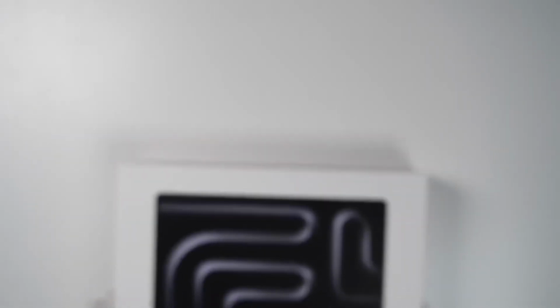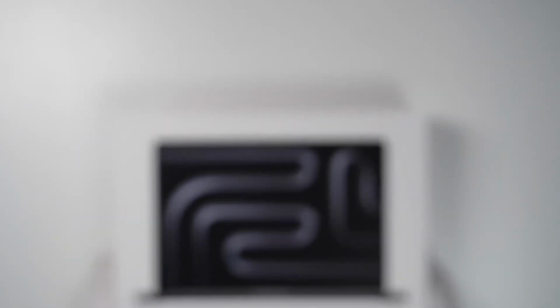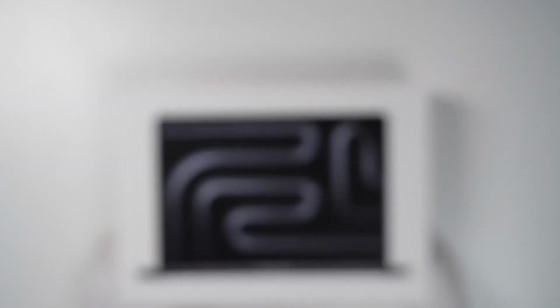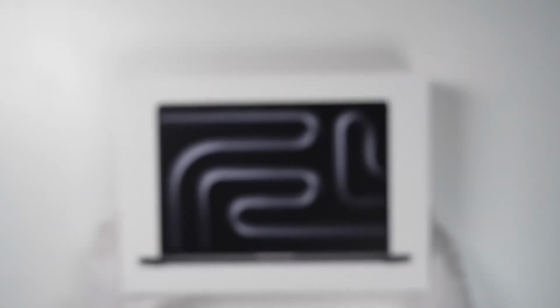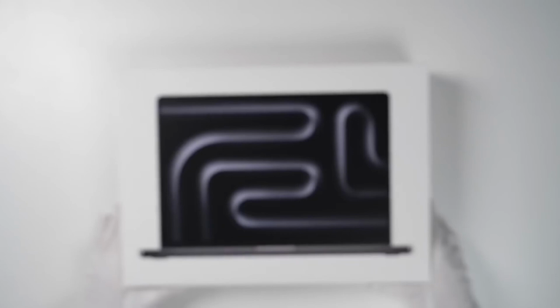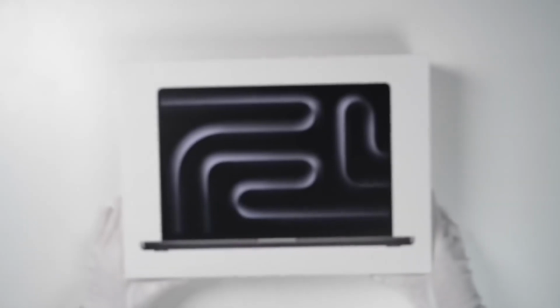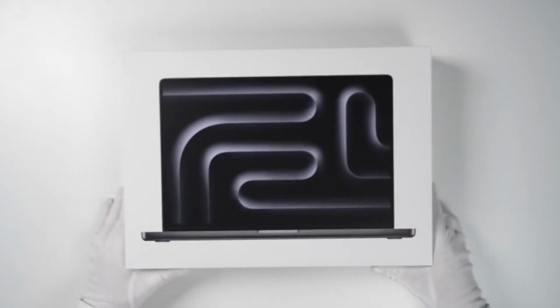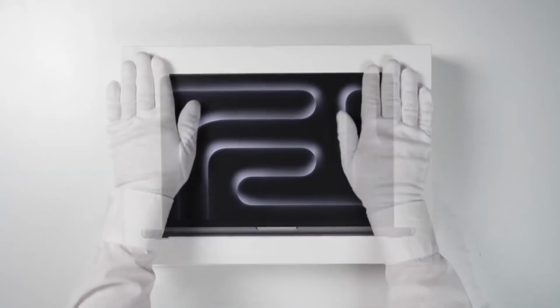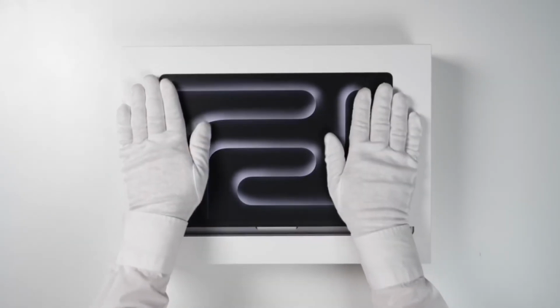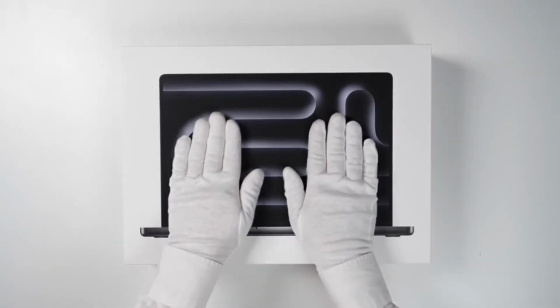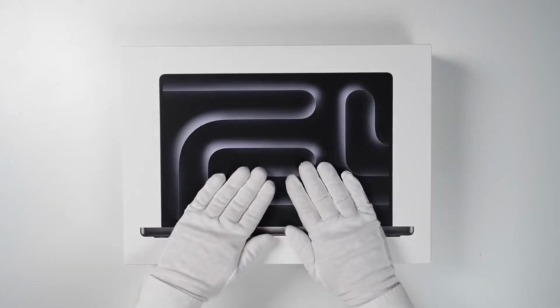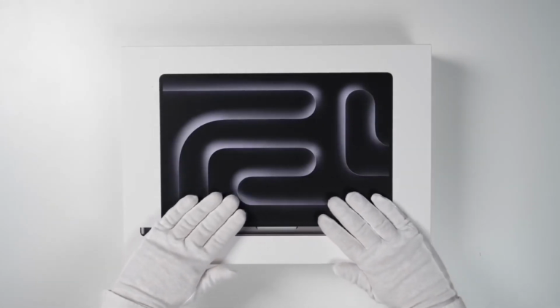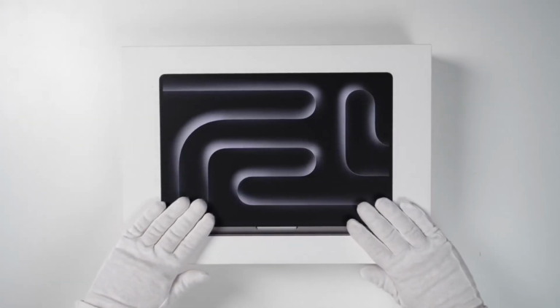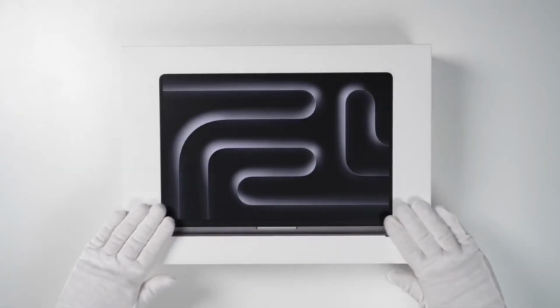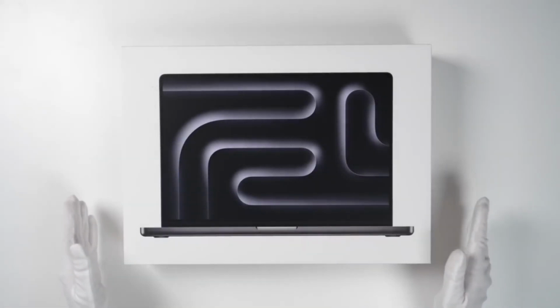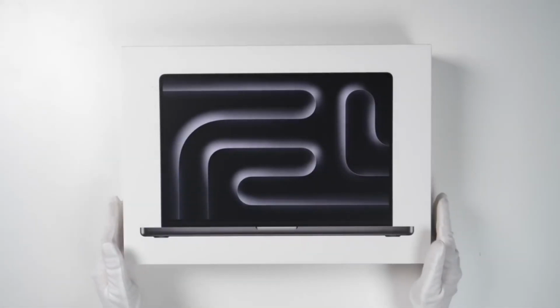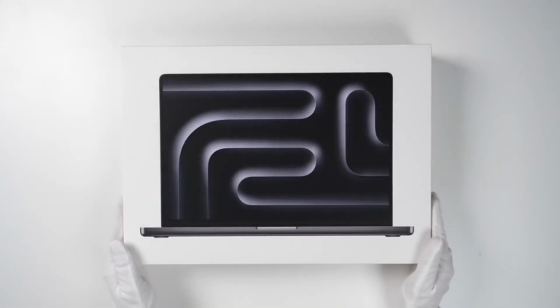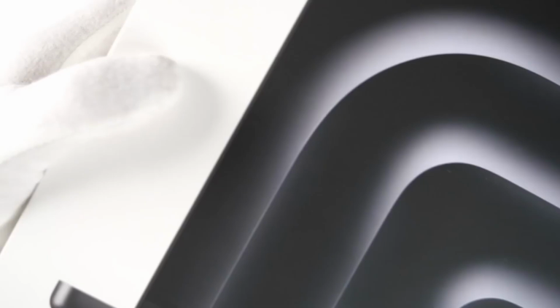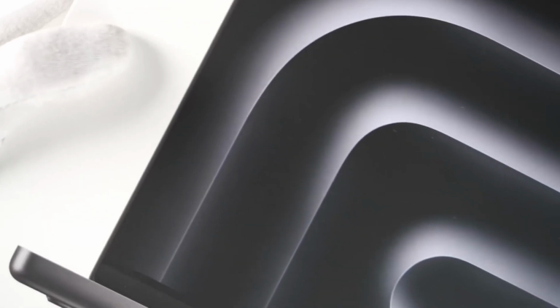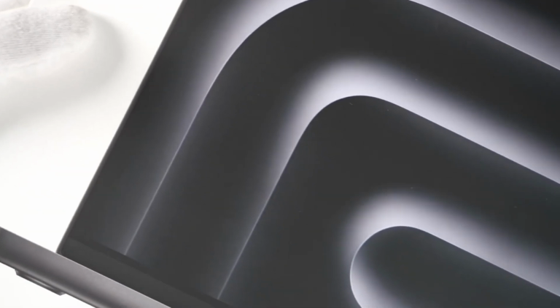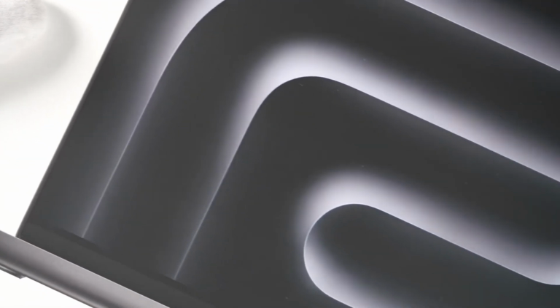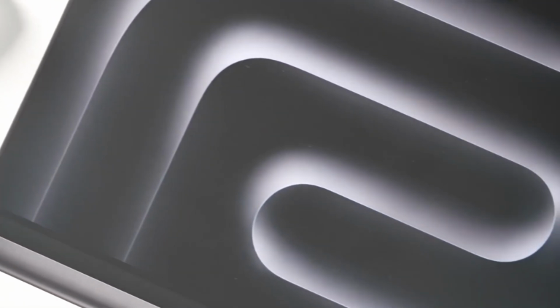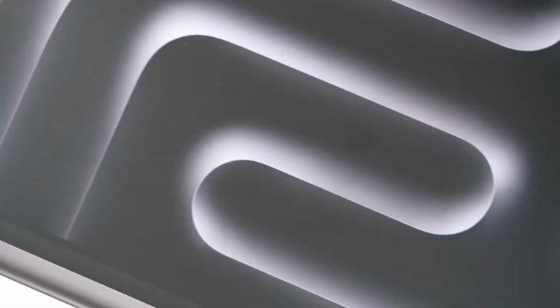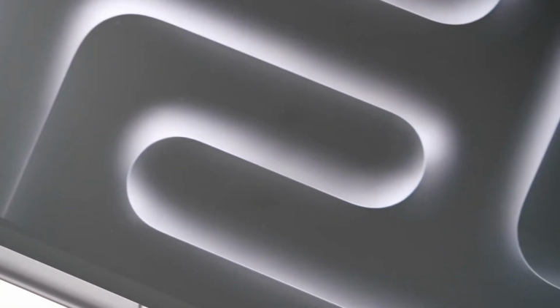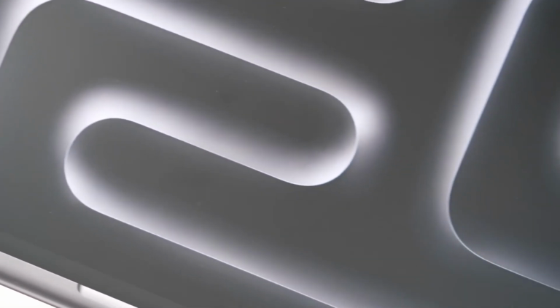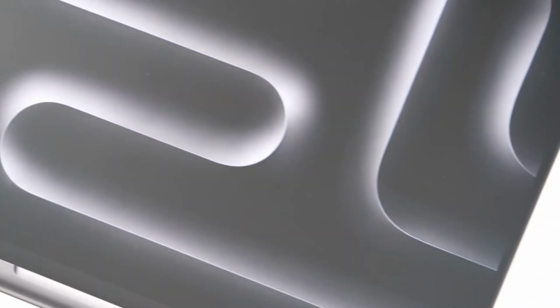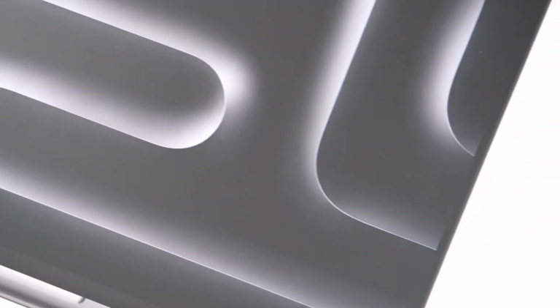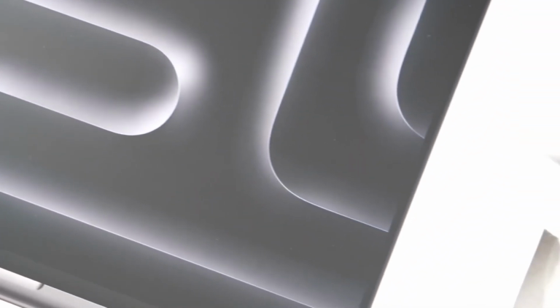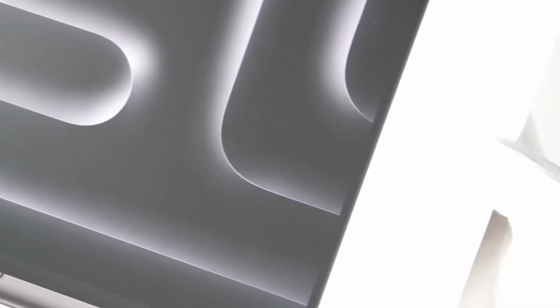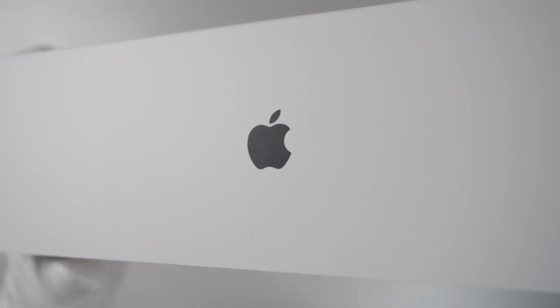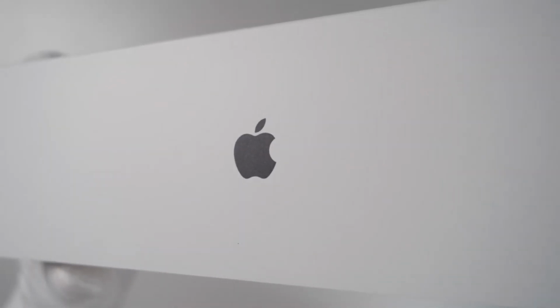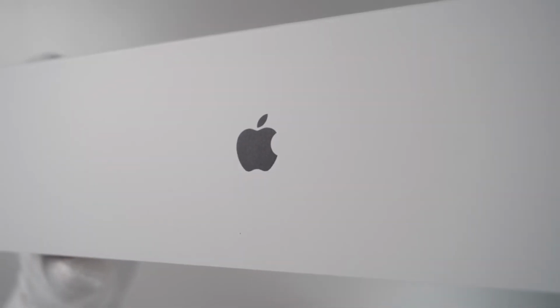Just look at the box — it looks and feels so premium. Because it's Apple, not any ordinary brand, it's supposed to be like this.